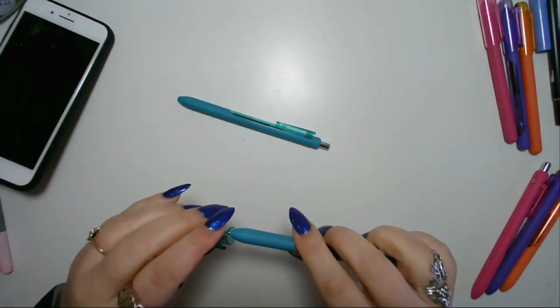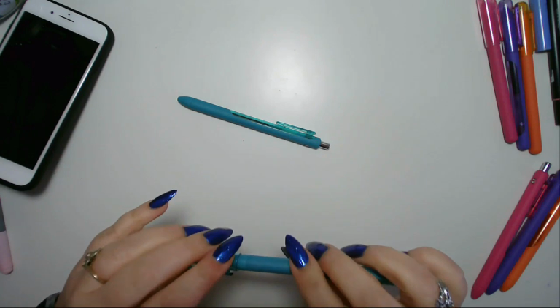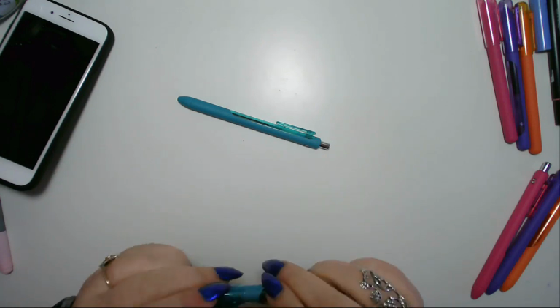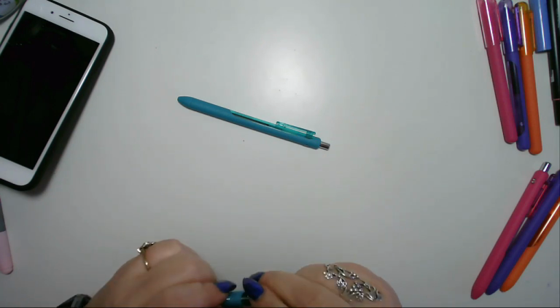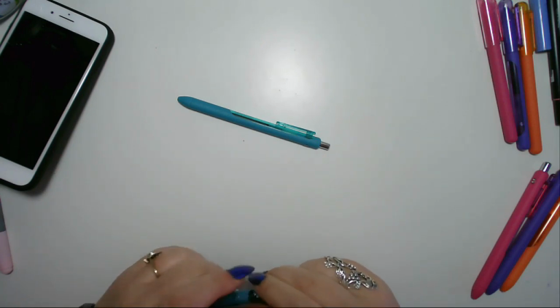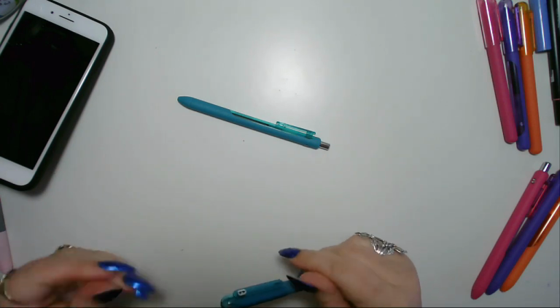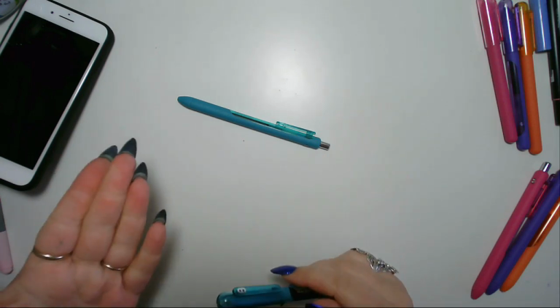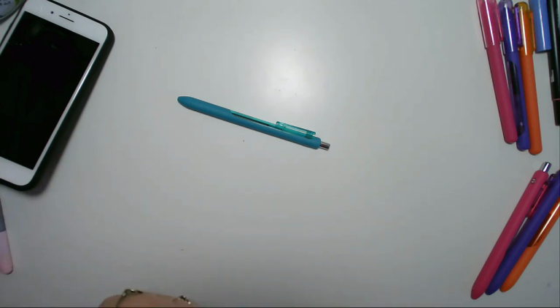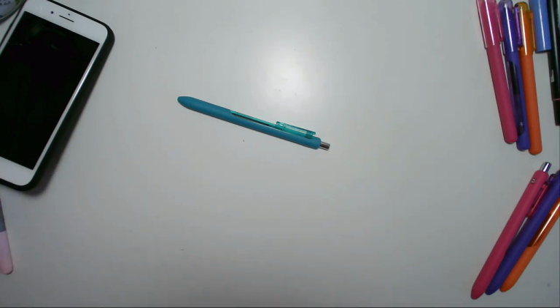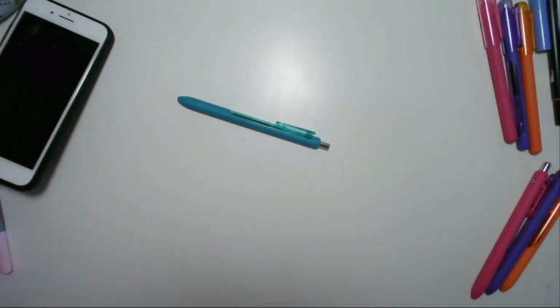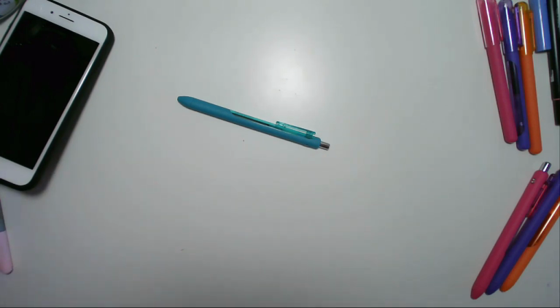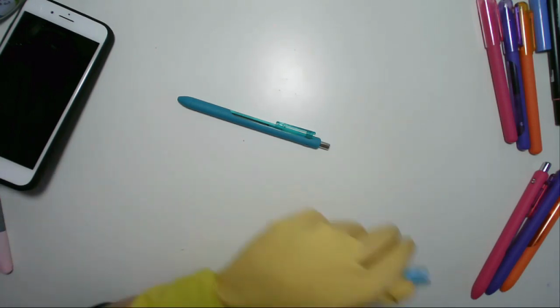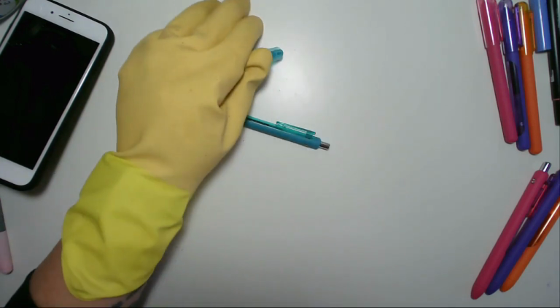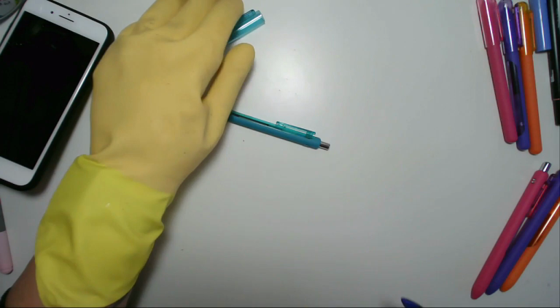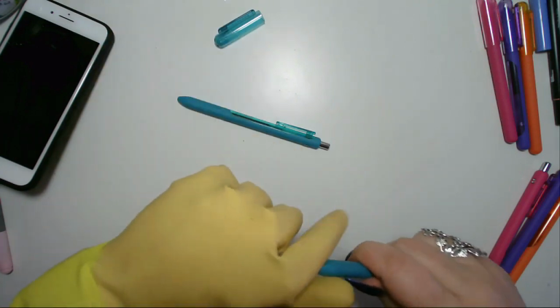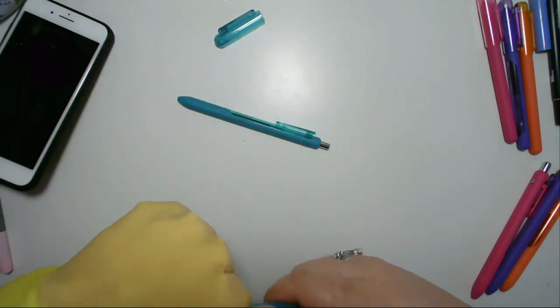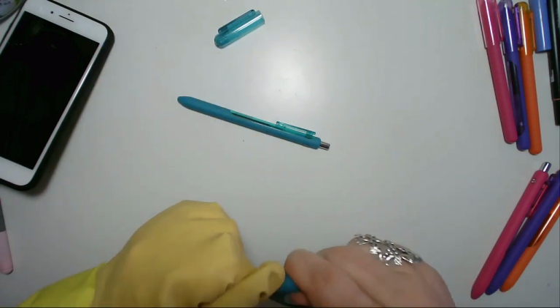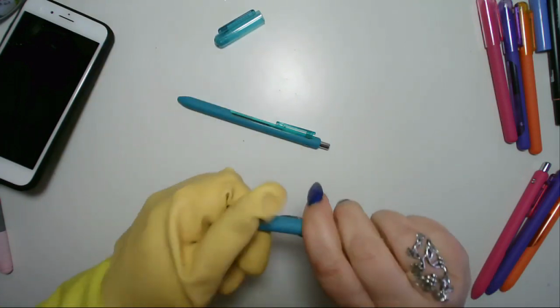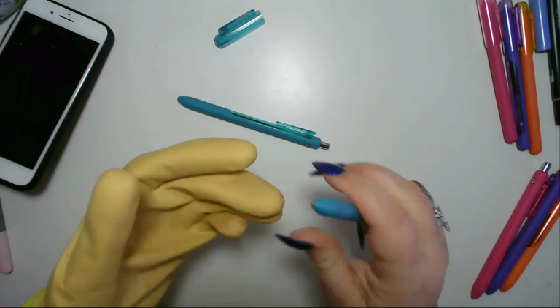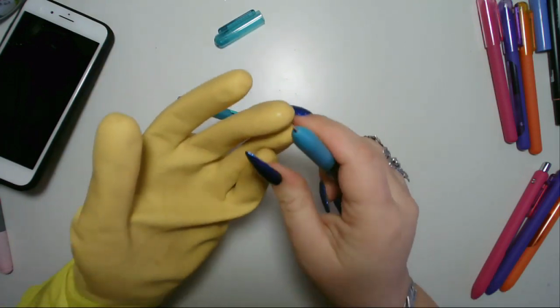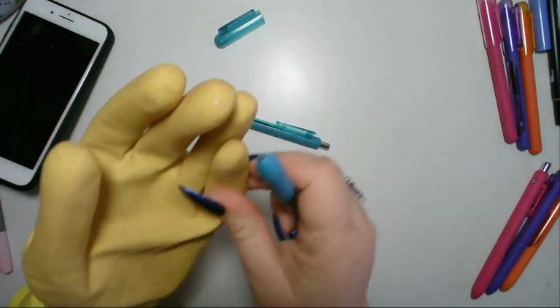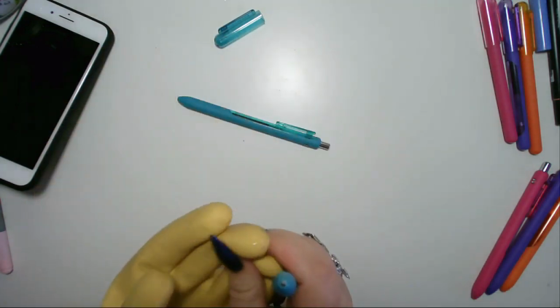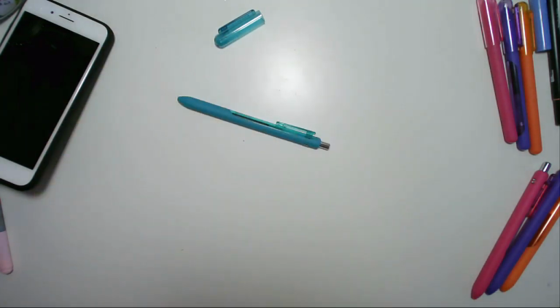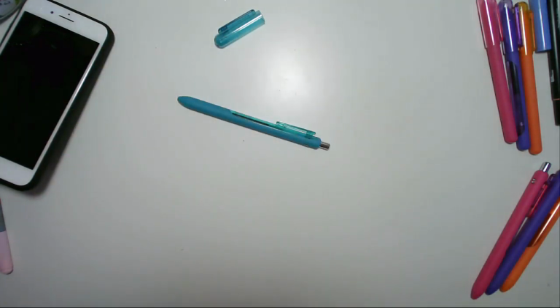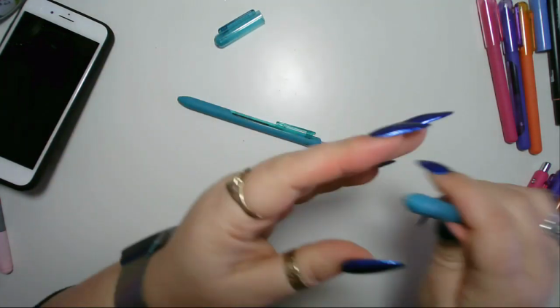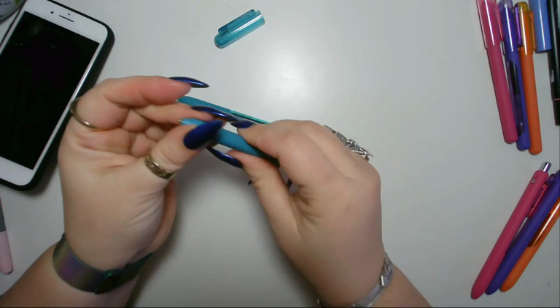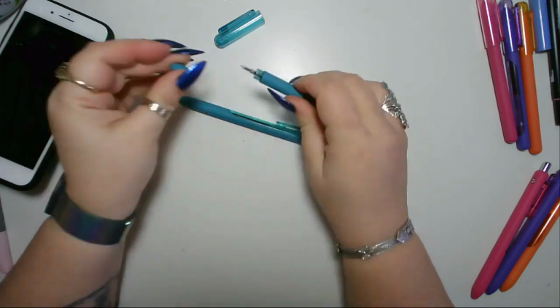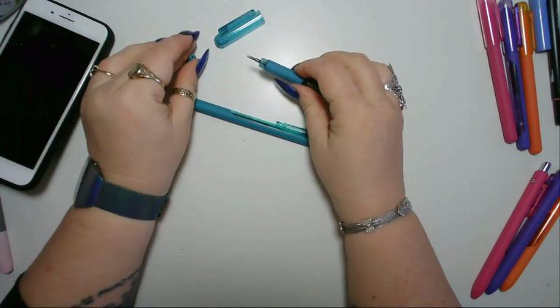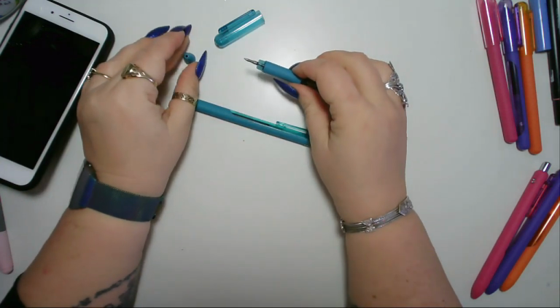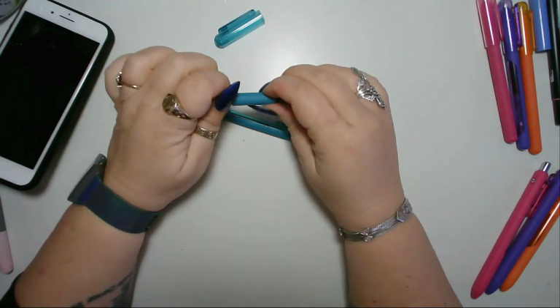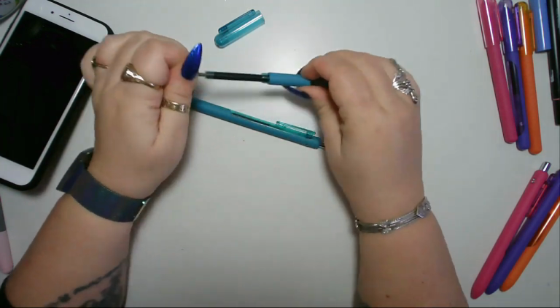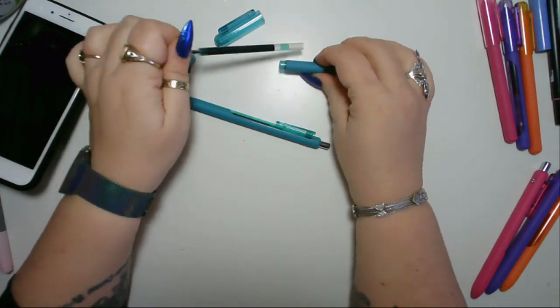I've got one there that doesn't want to come undone — doesn't open. Stick a rubber glove on; gives you a little bit of grip. Works like a charm.